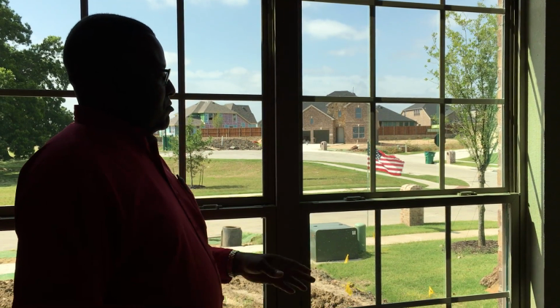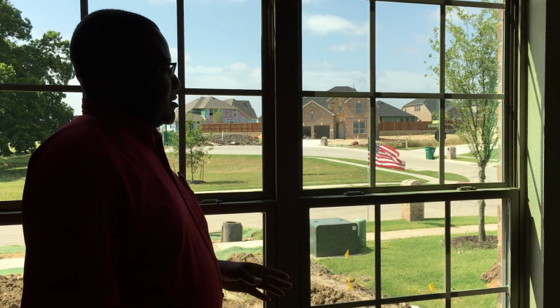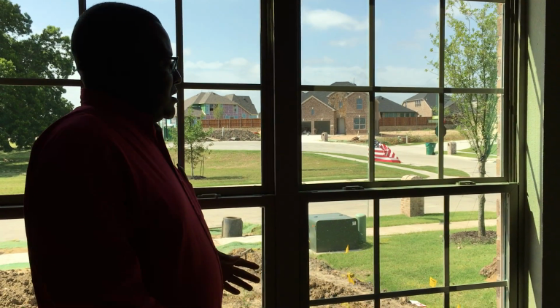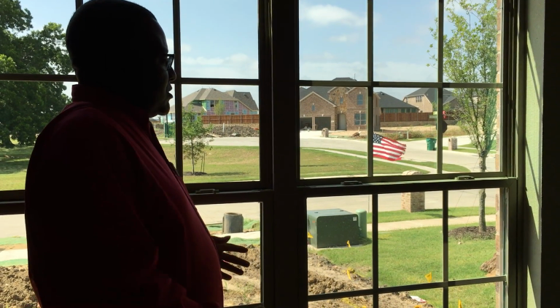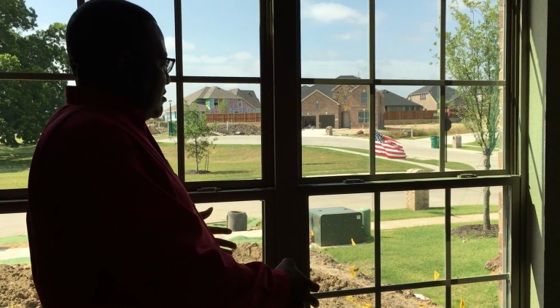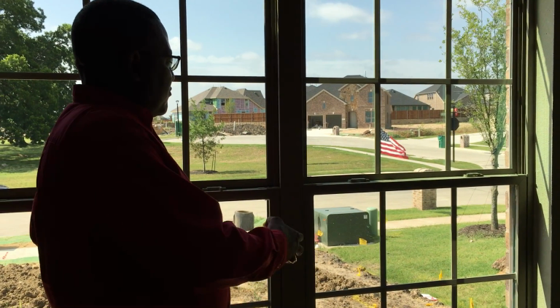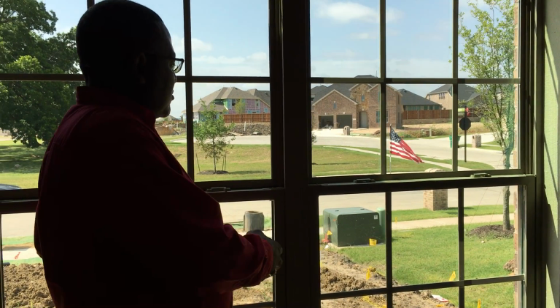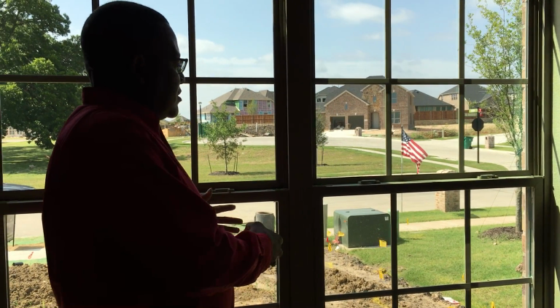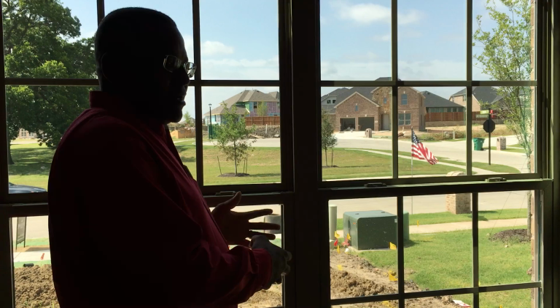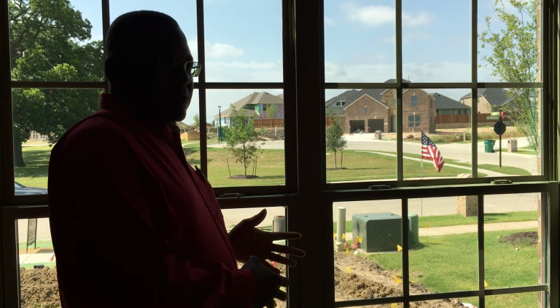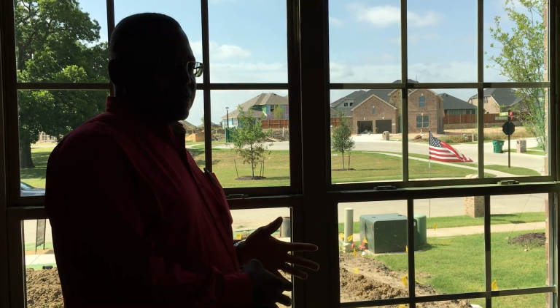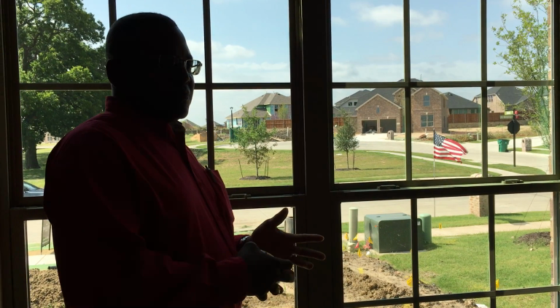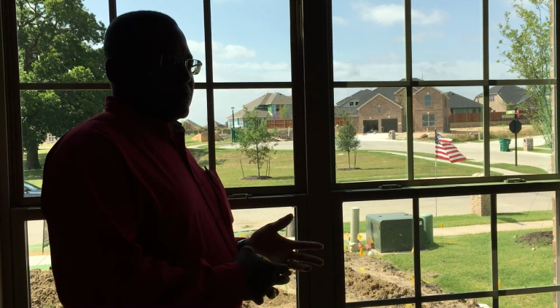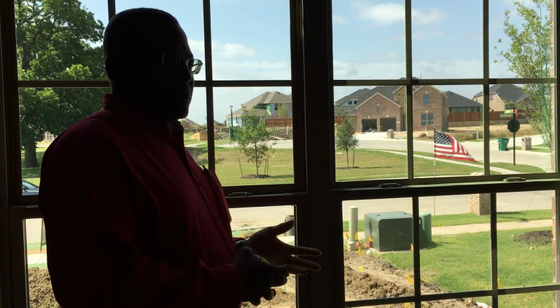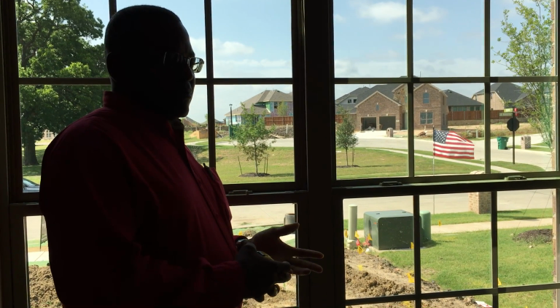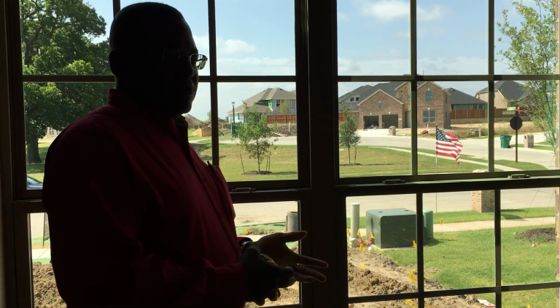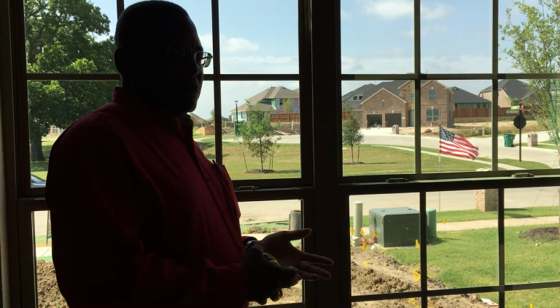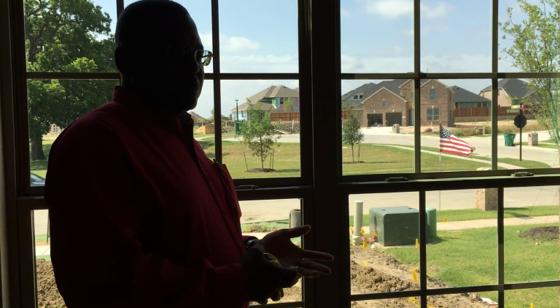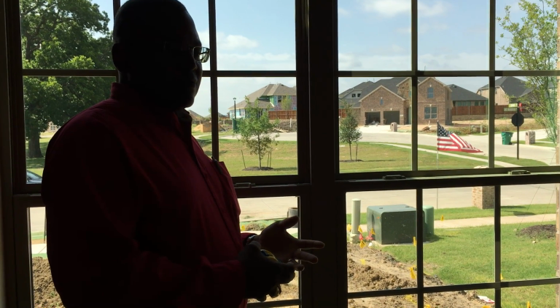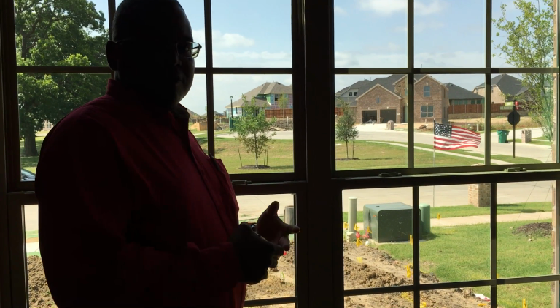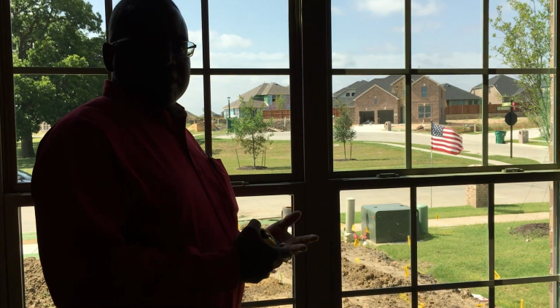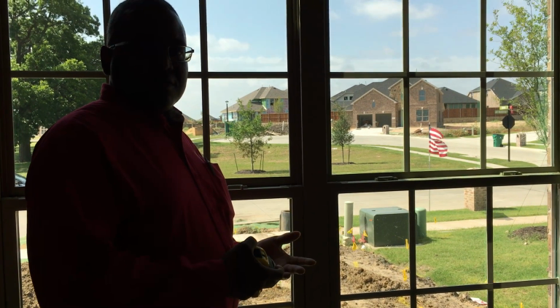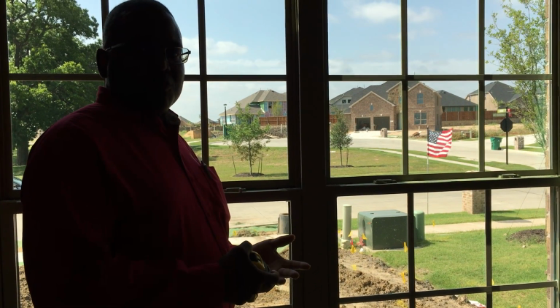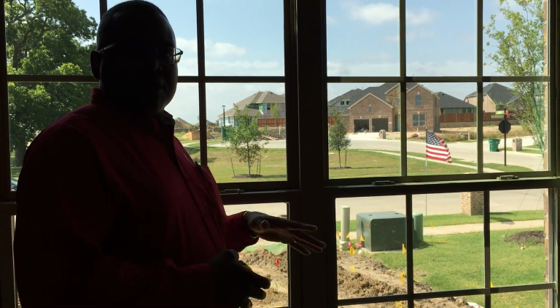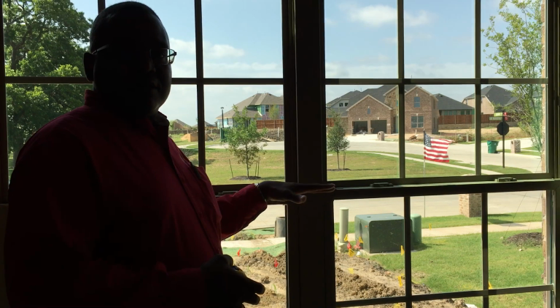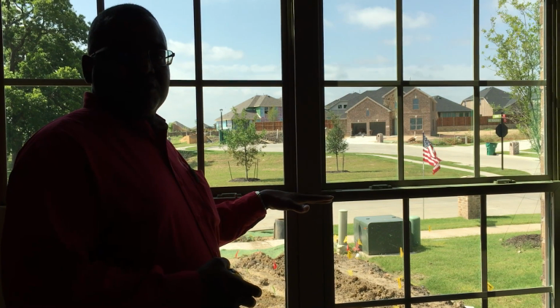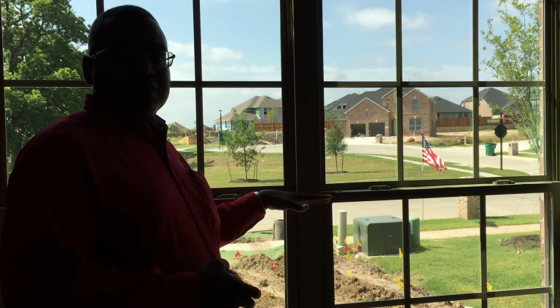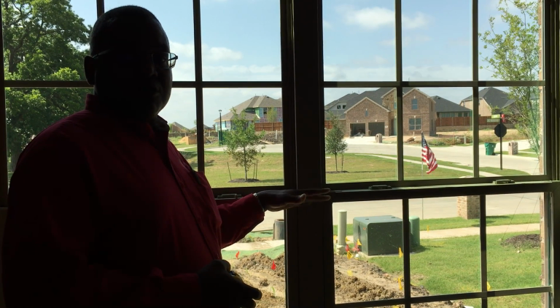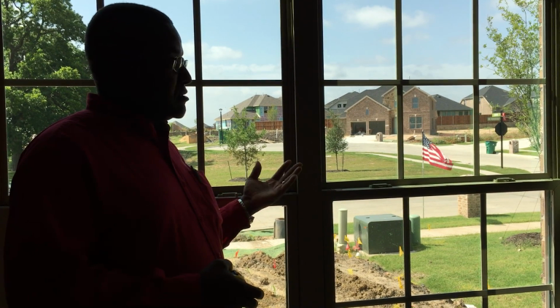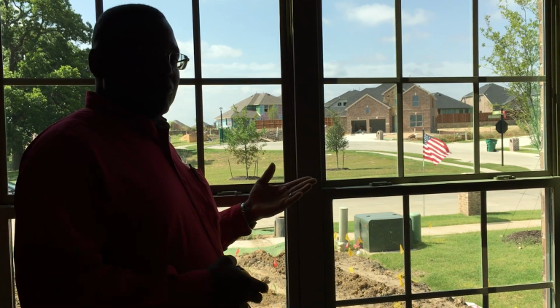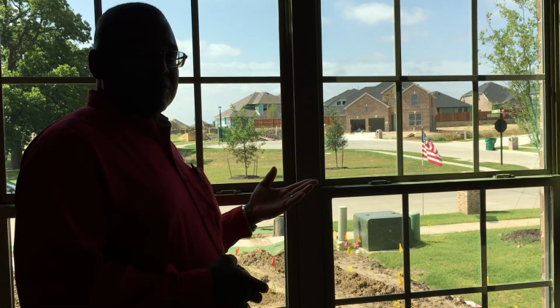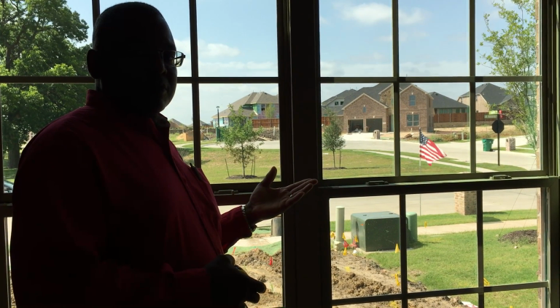But typically on a front window like this, this is where we encourage the homeowner — if they're going to invest a little bit more, this is the place to do it because of that walk-up appeal.